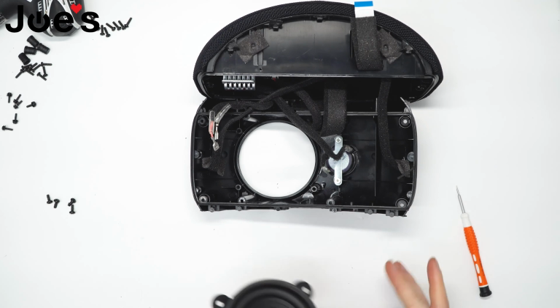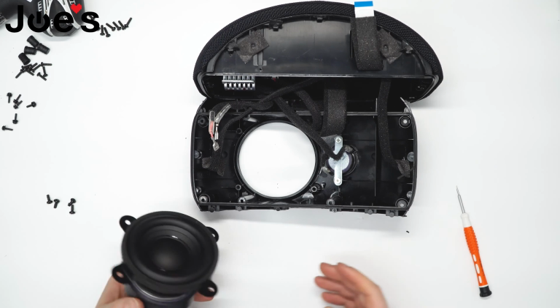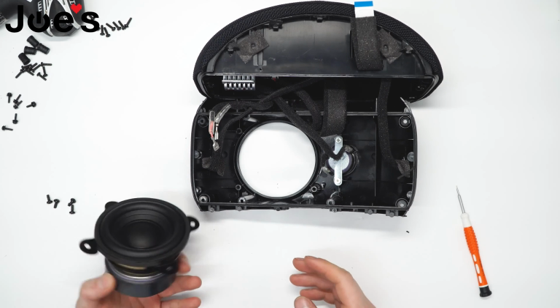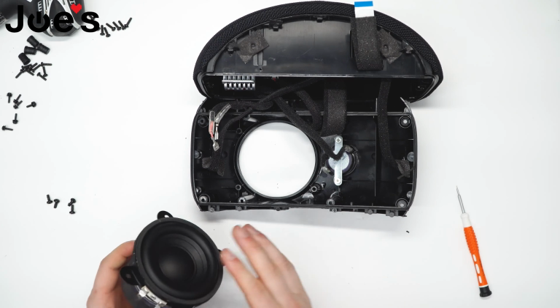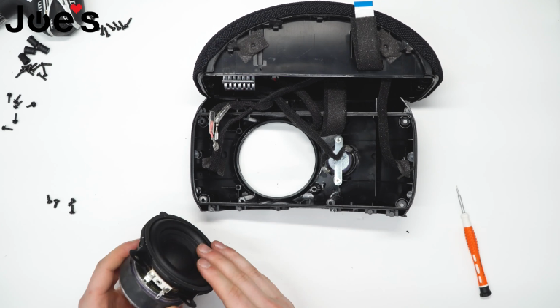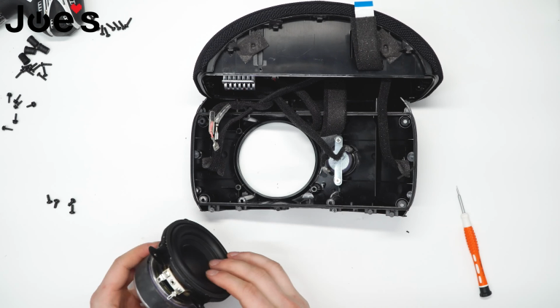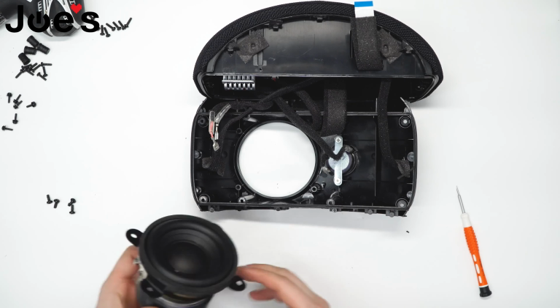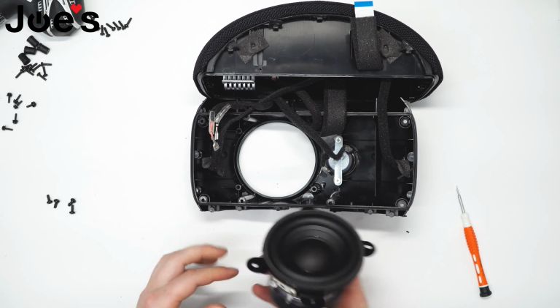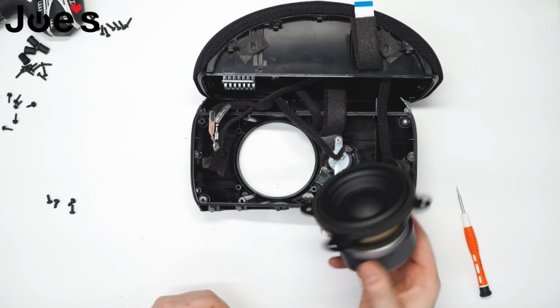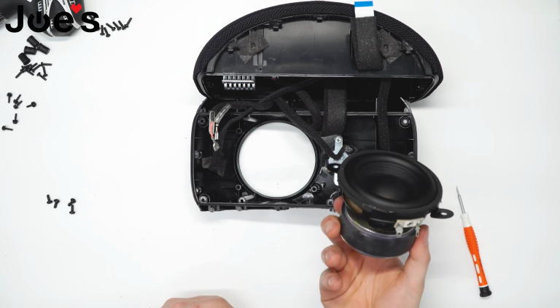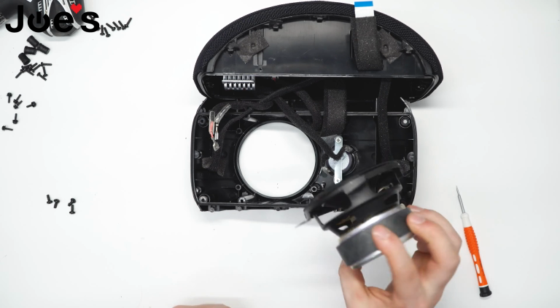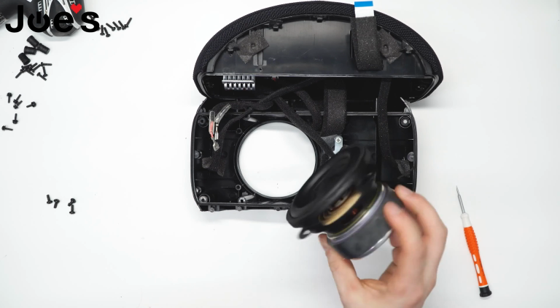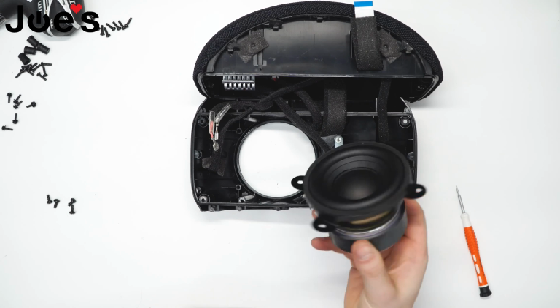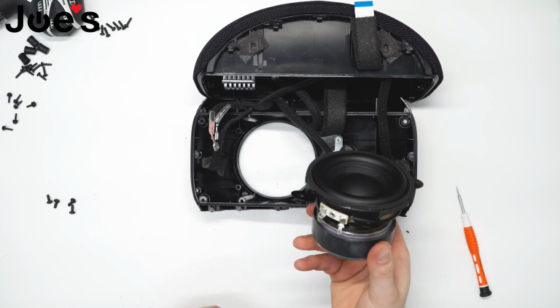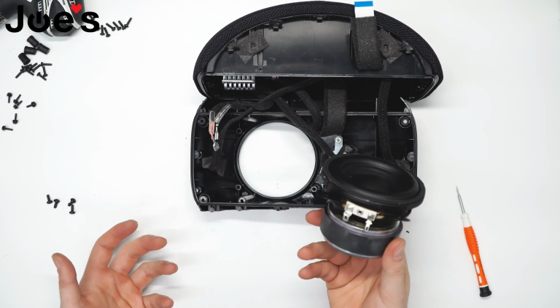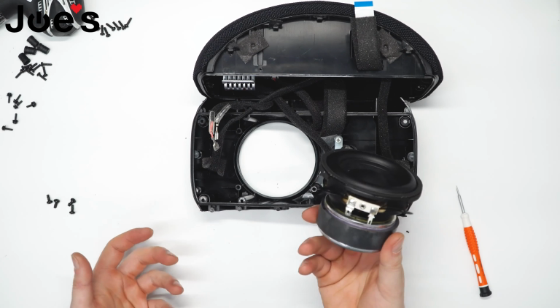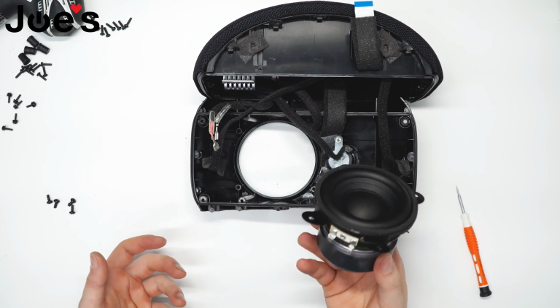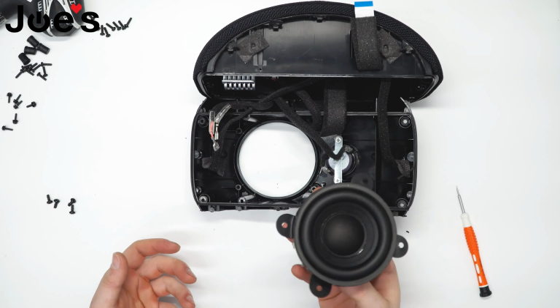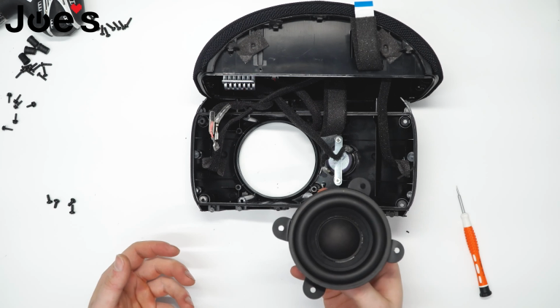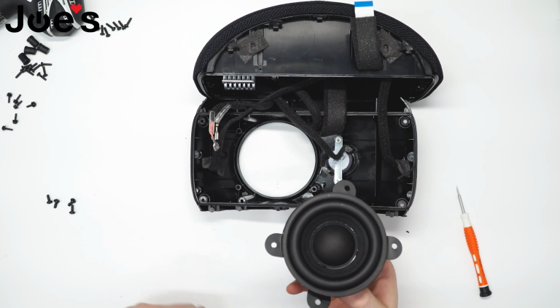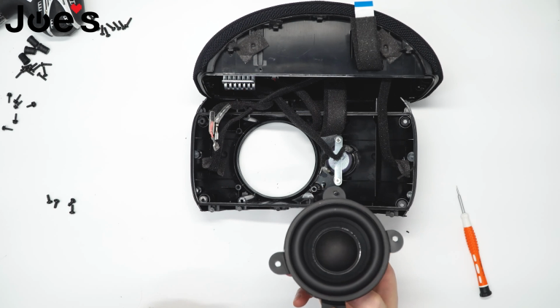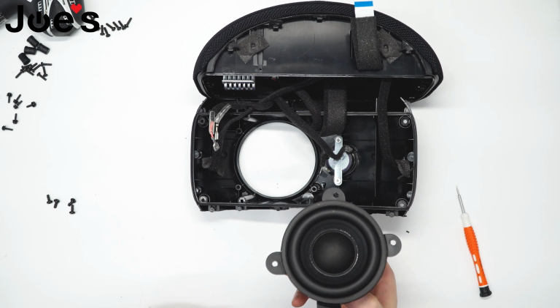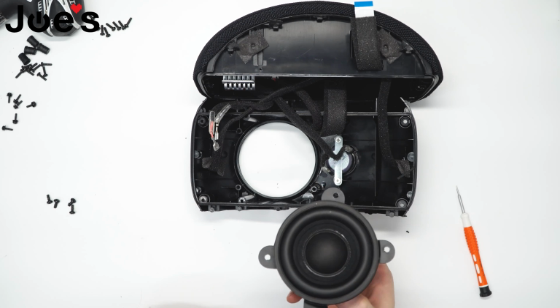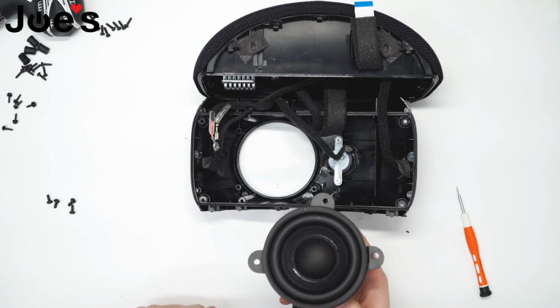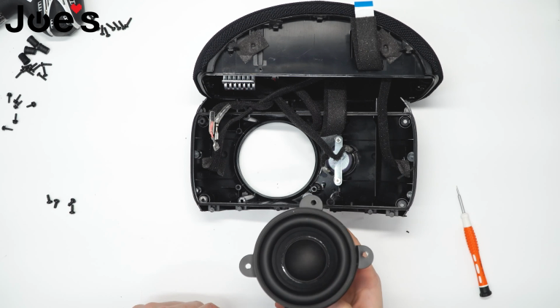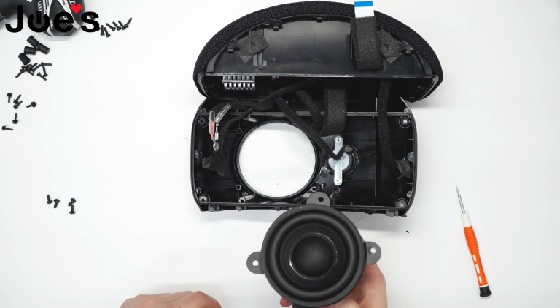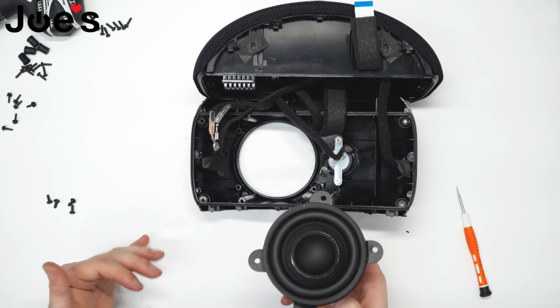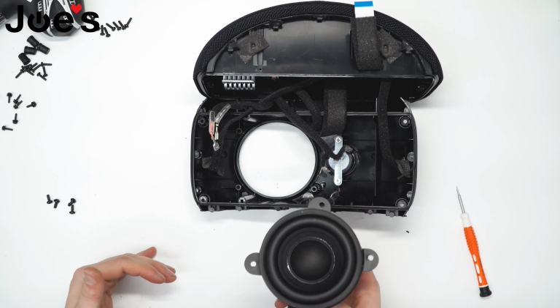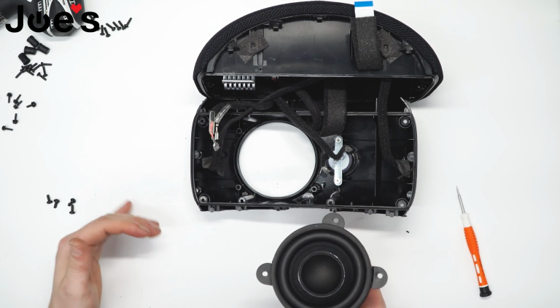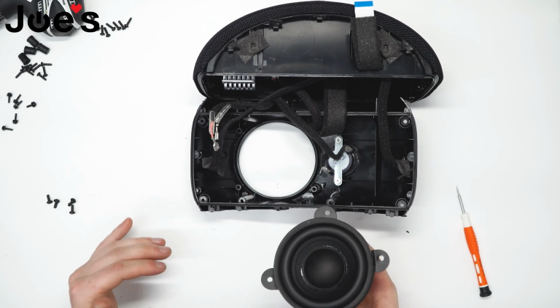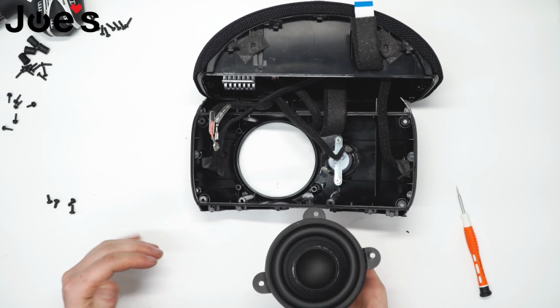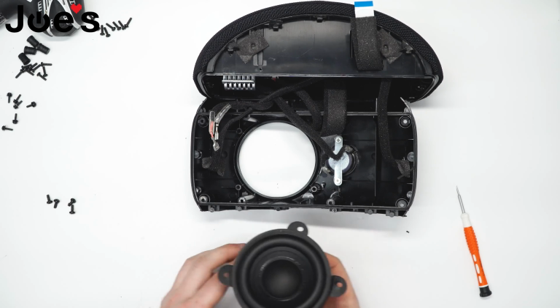For this demonstration, we're going to use the same speaker, but your new speaker will show up like this. We can provide you with this part — the link should be listed below in the comments section or the description.